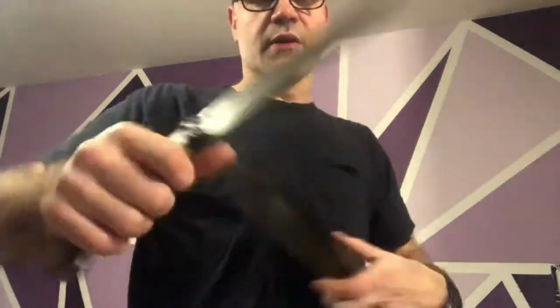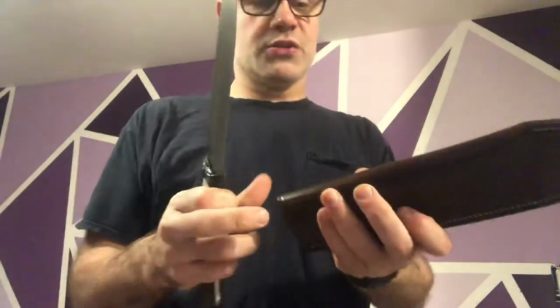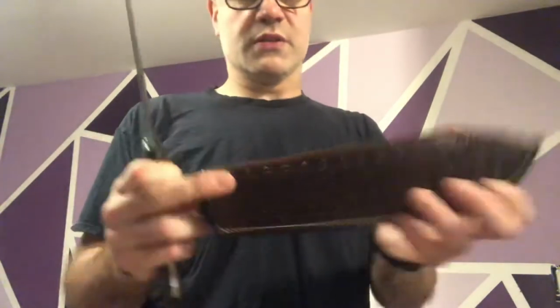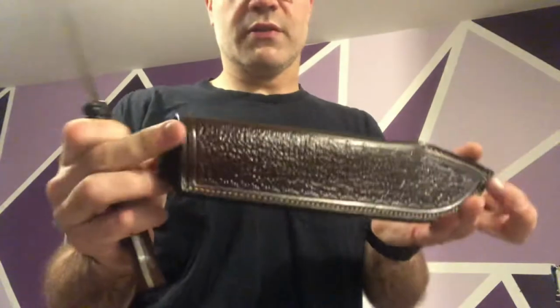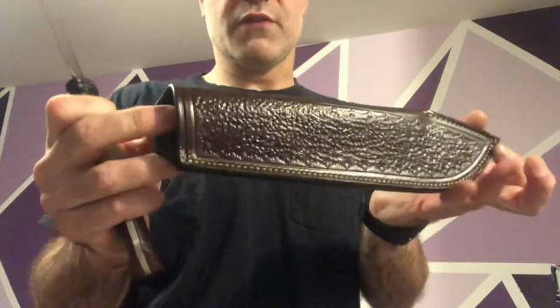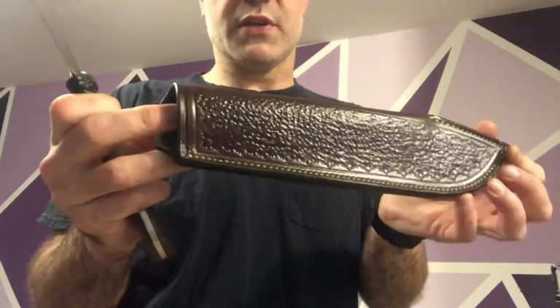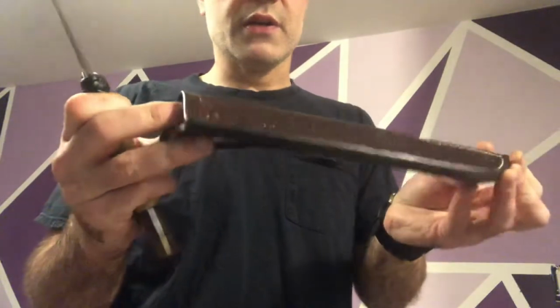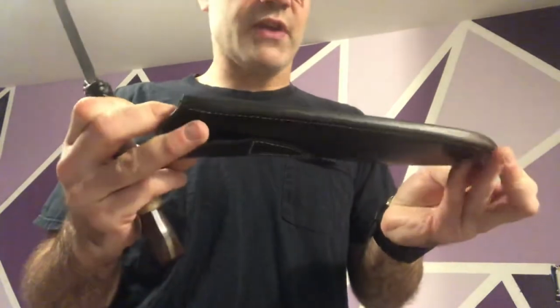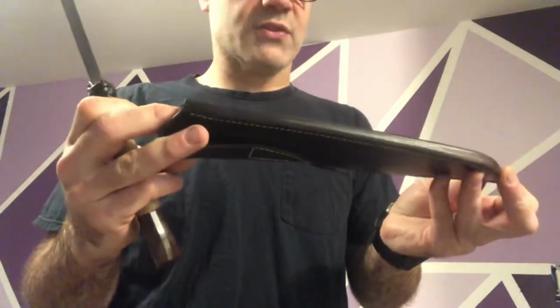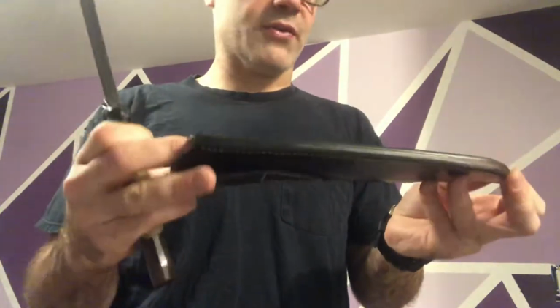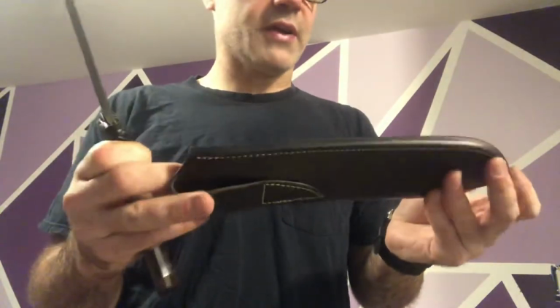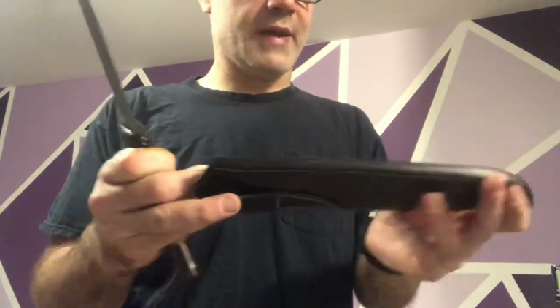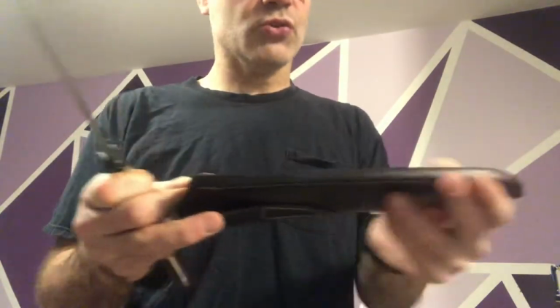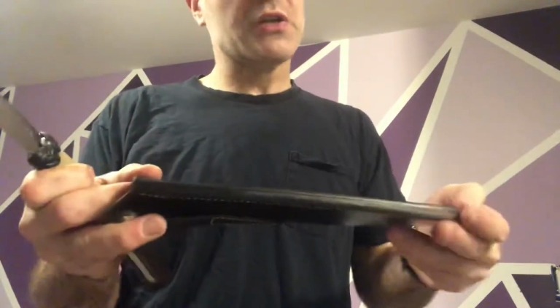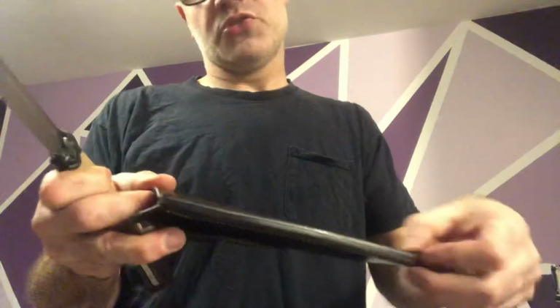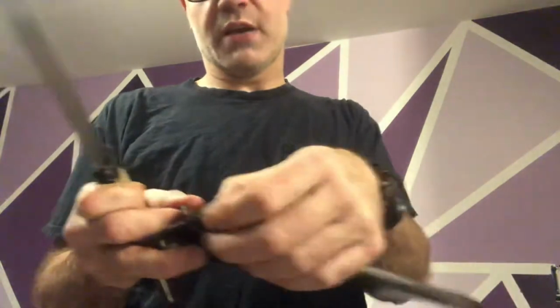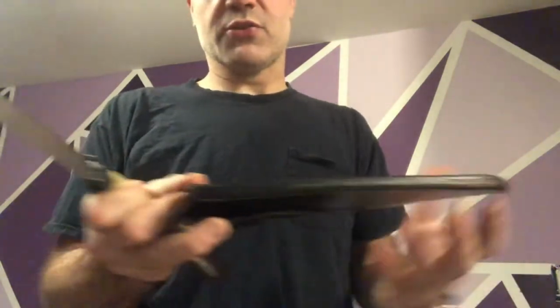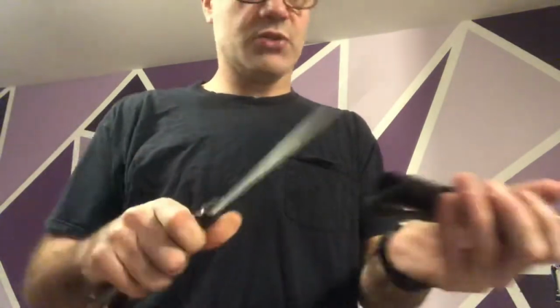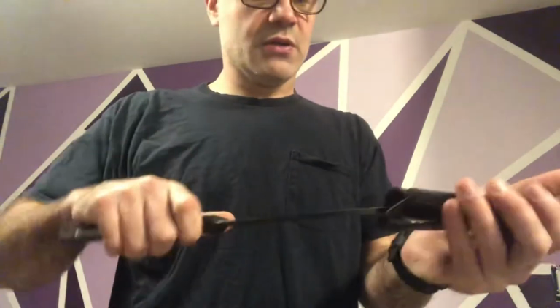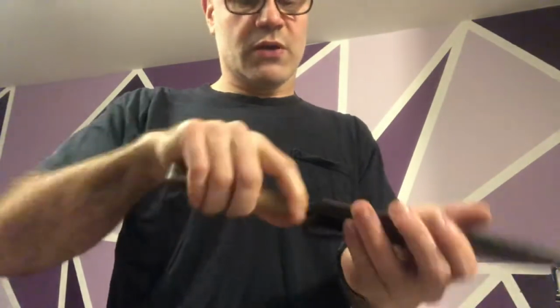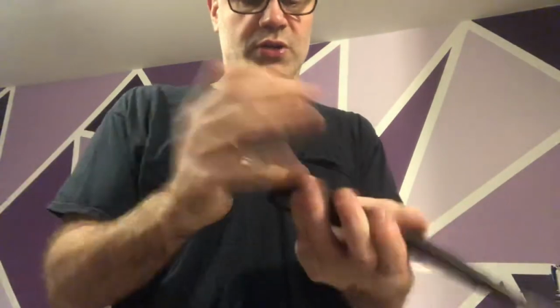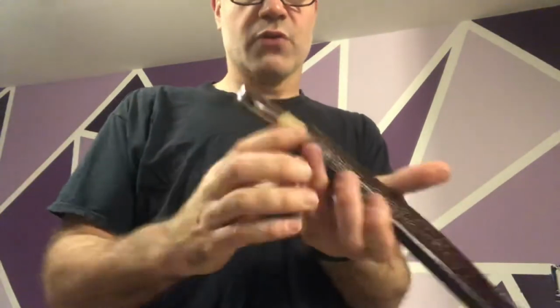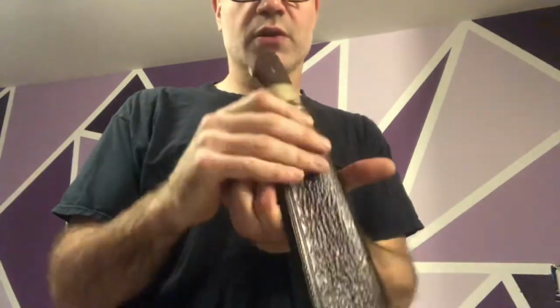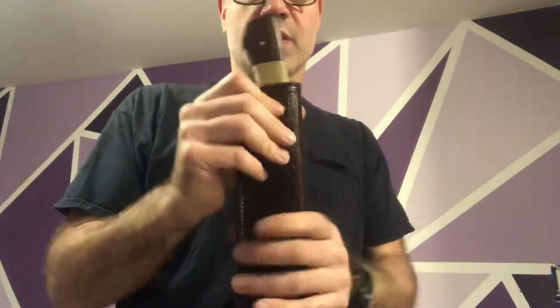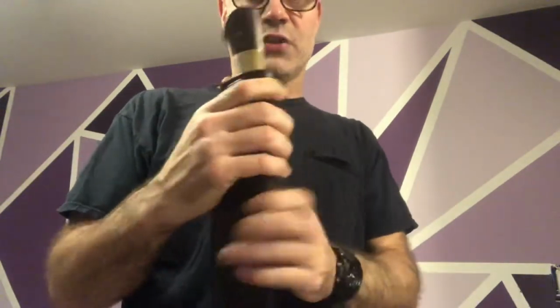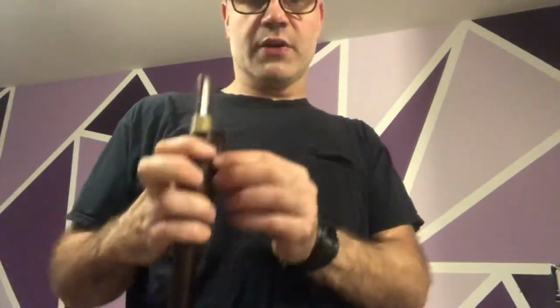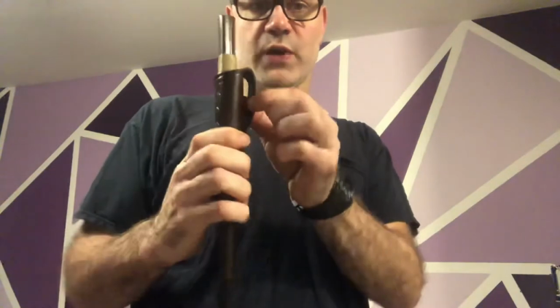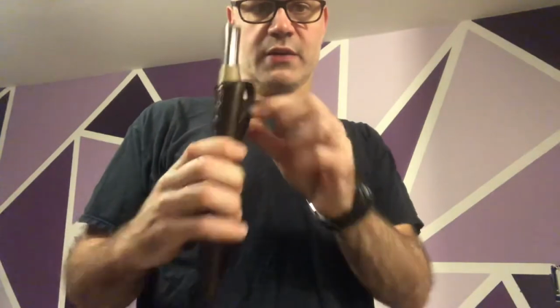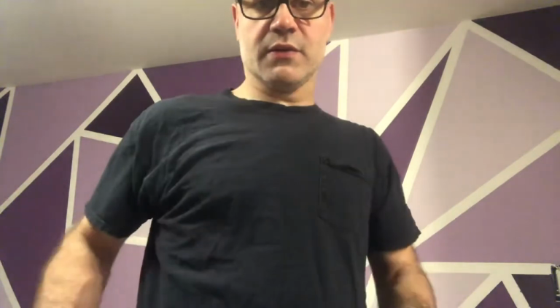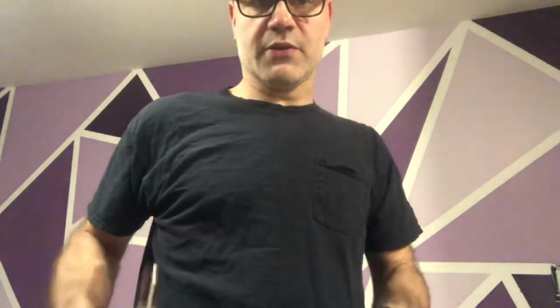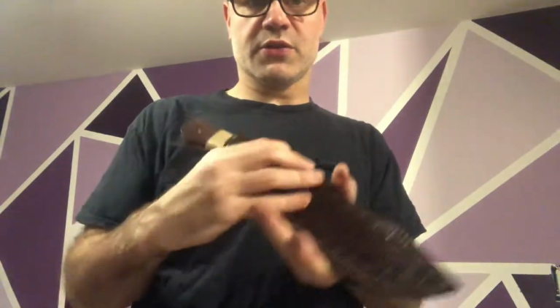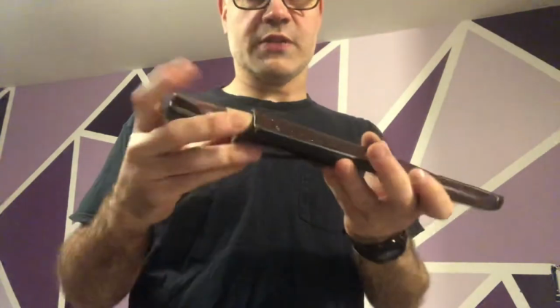The sheath itself is seven to eight ounce leather. I hand-tooled it and stitched it on my leather sewing machine. It holds the knife well and allows you to carry it — it's a right-hand carry, so it goes on your right side.